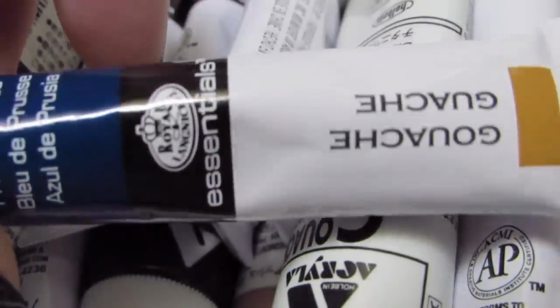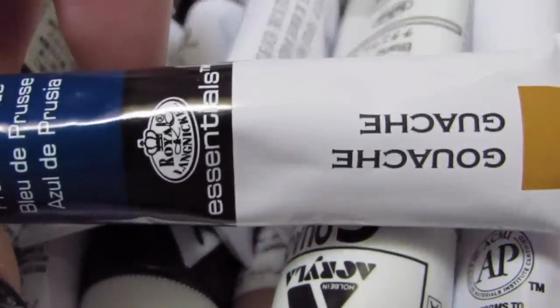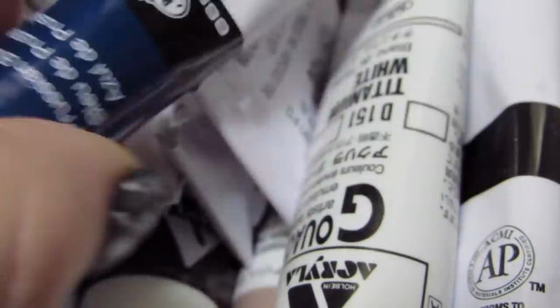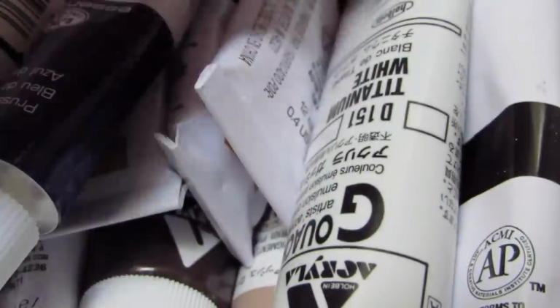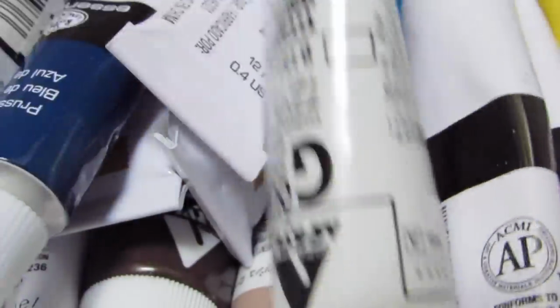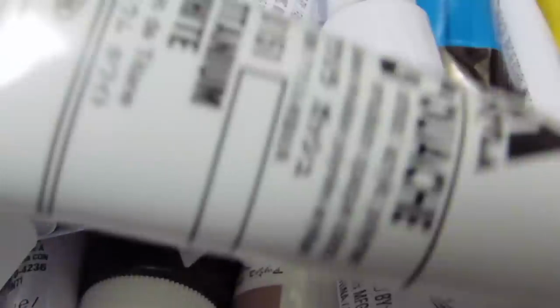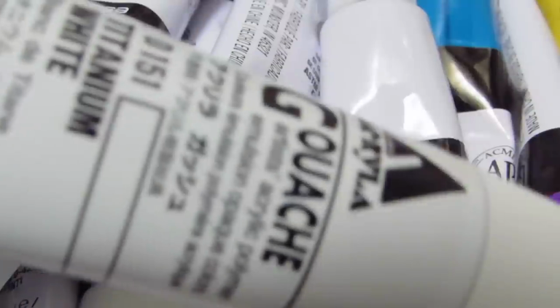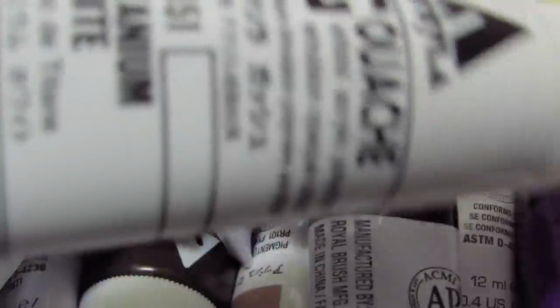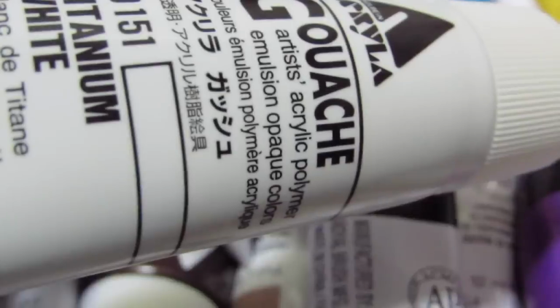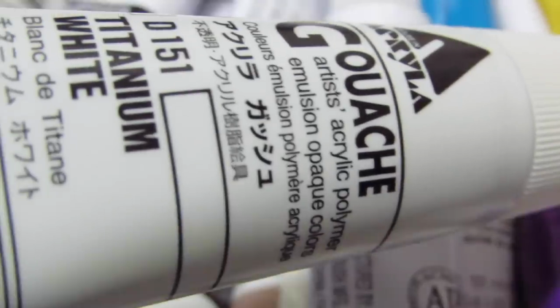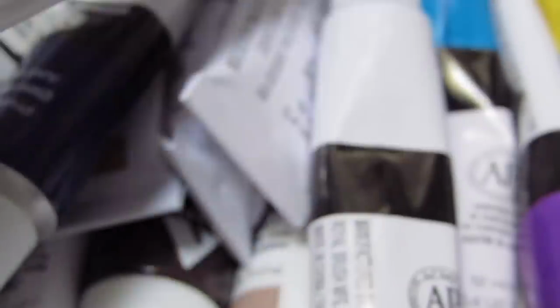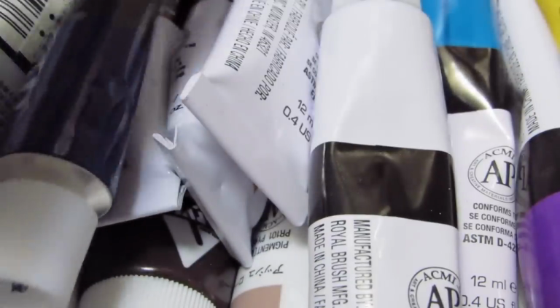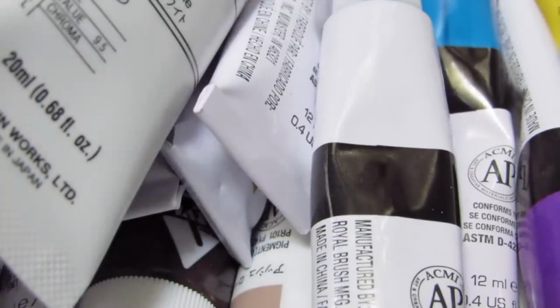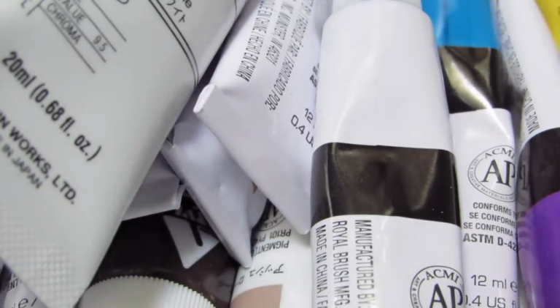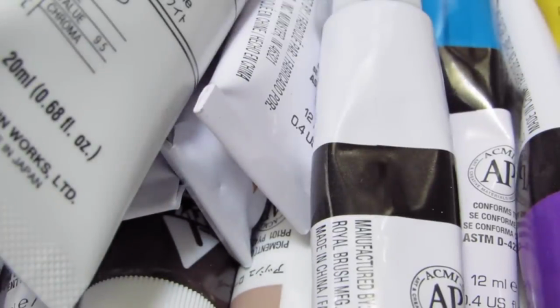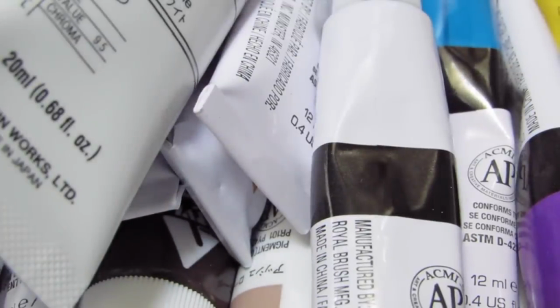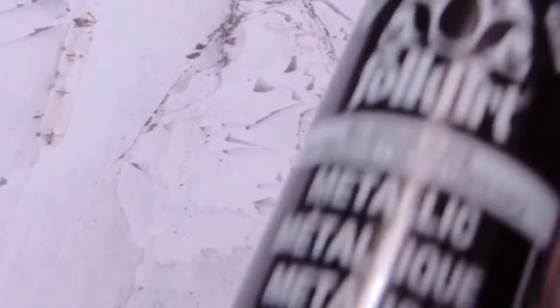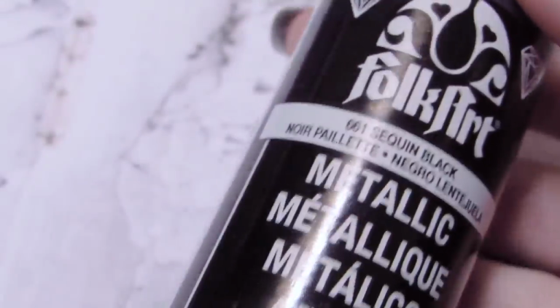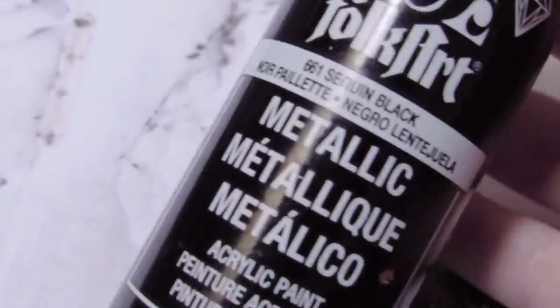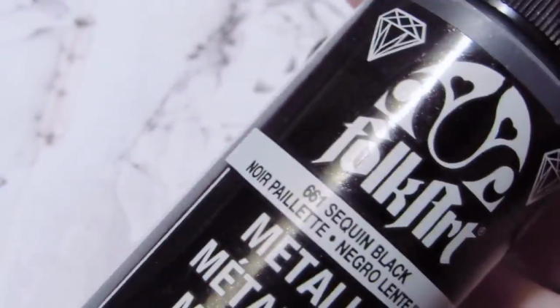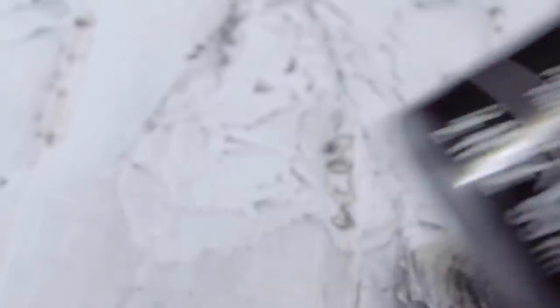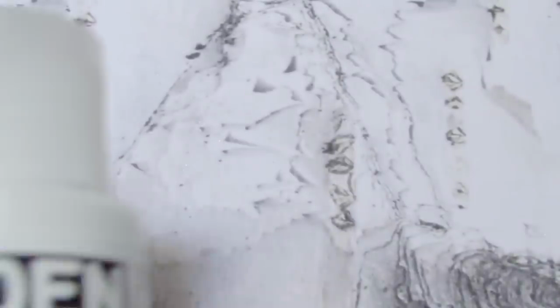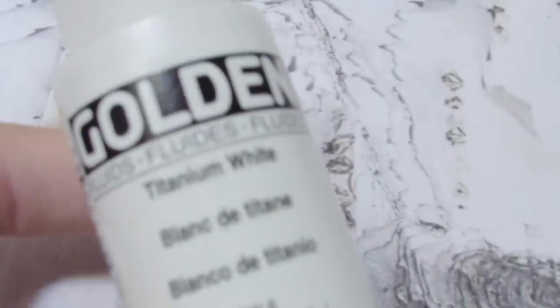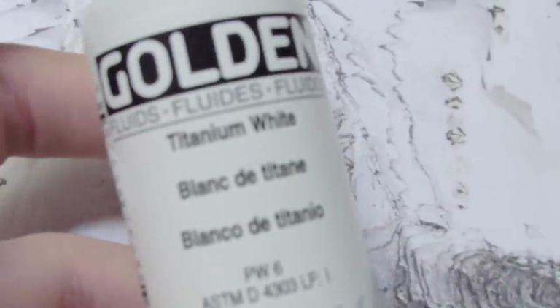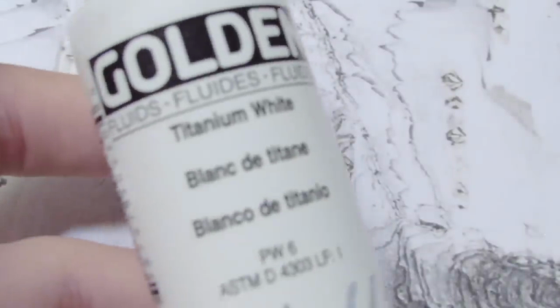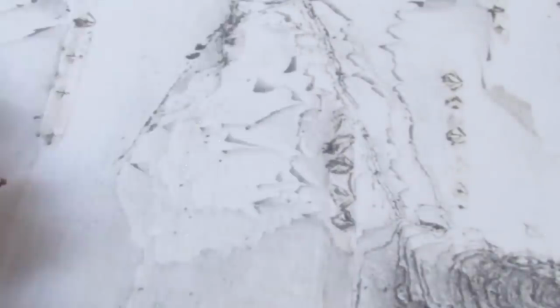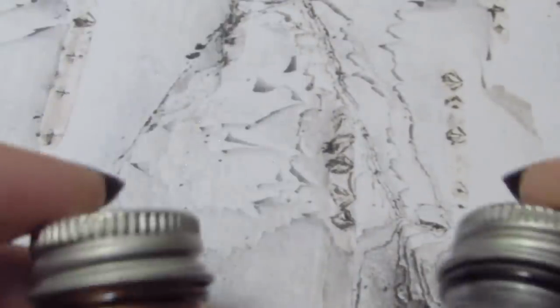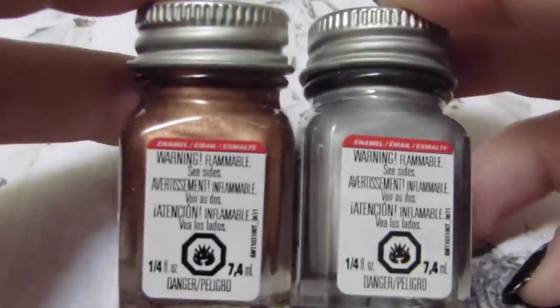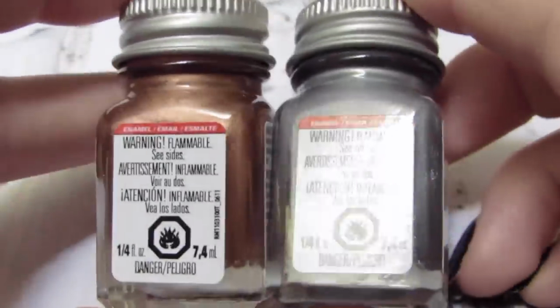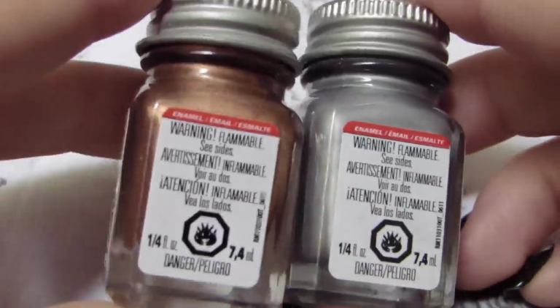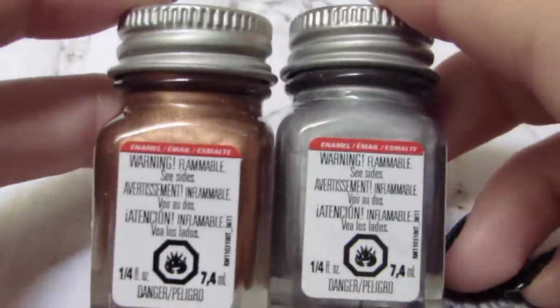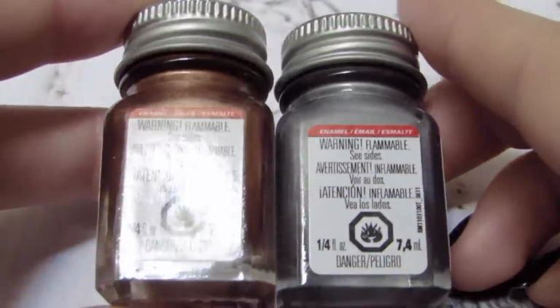I use gouache paint — I find that works the best. You can also use acrylic in many different finishes, or enamel paints. Those work too.